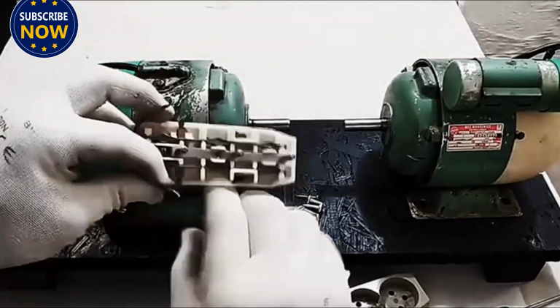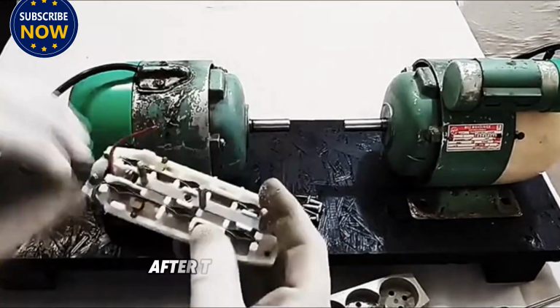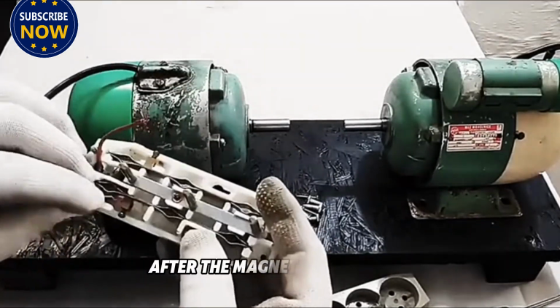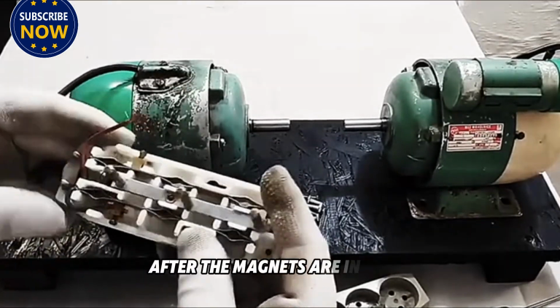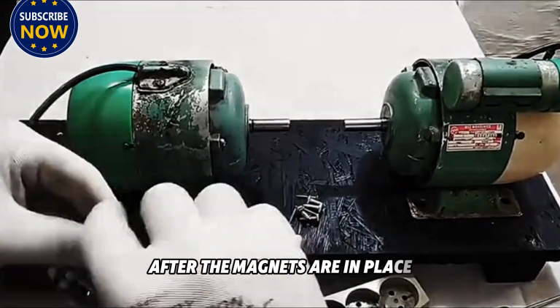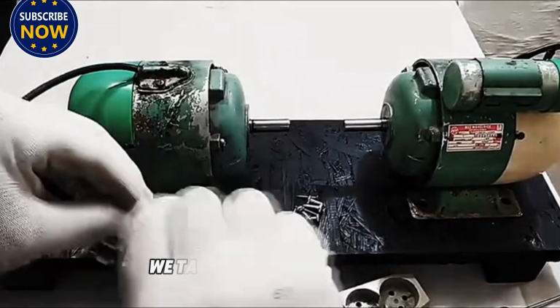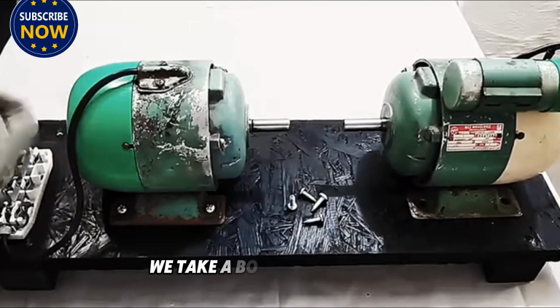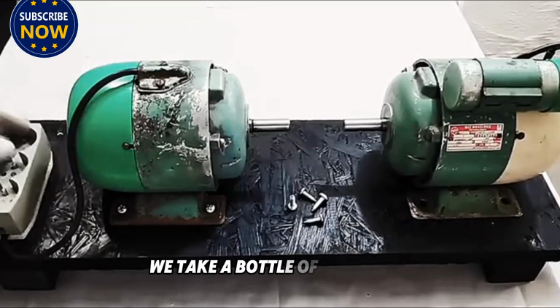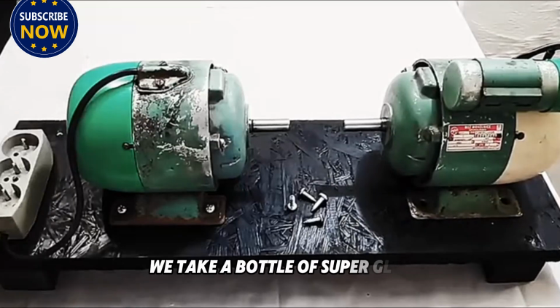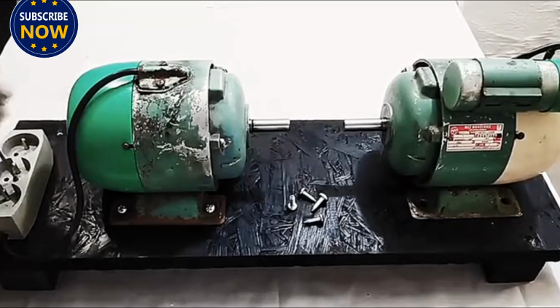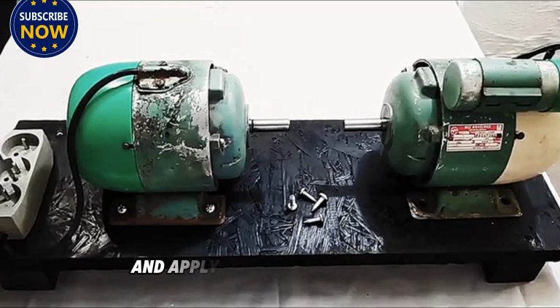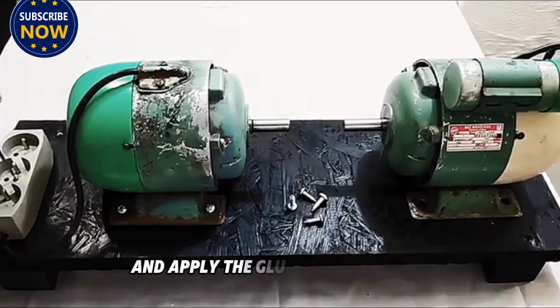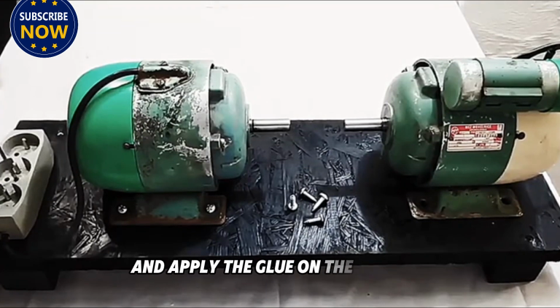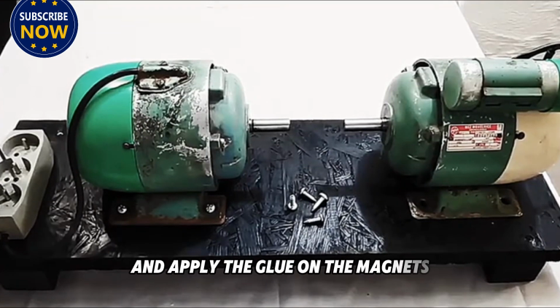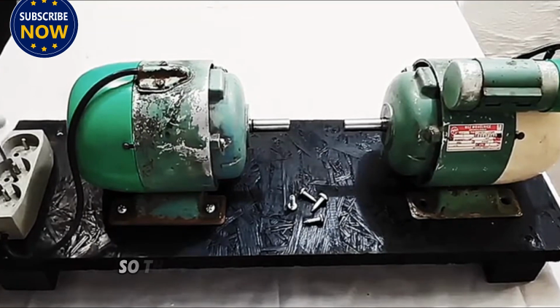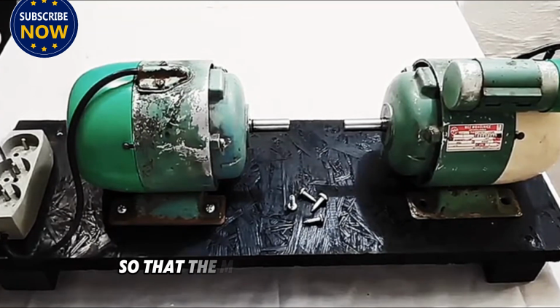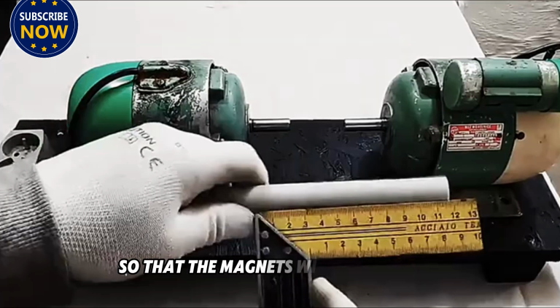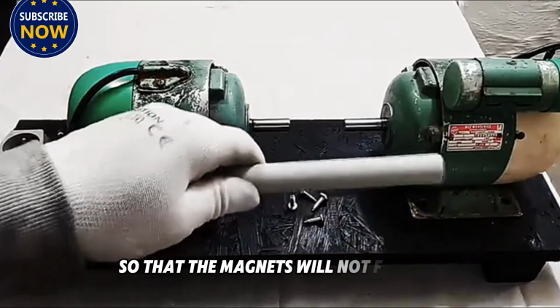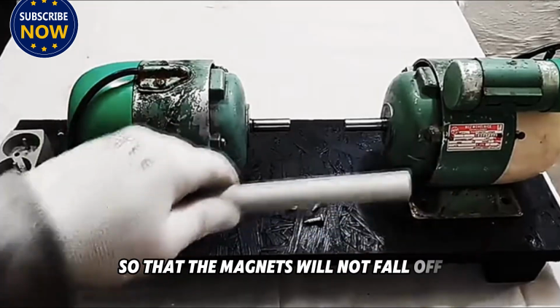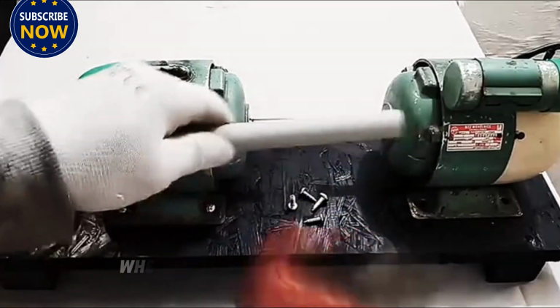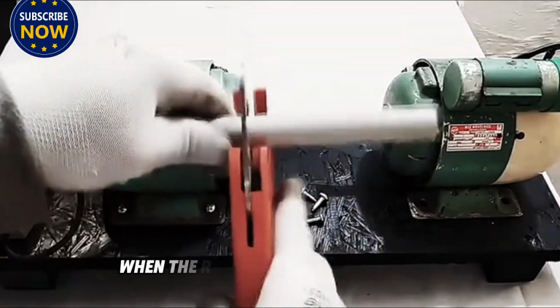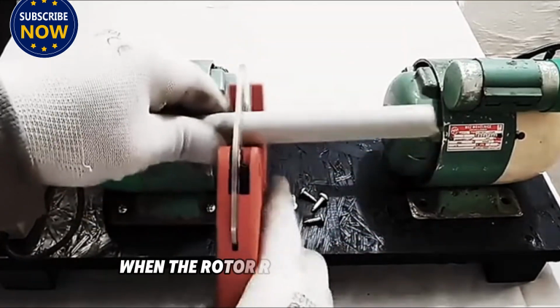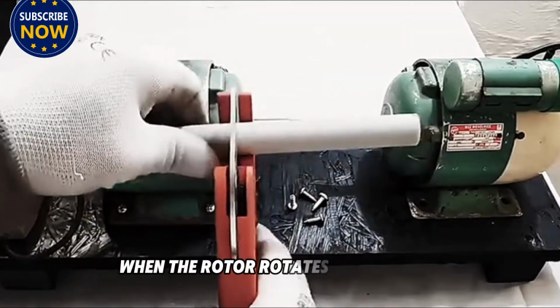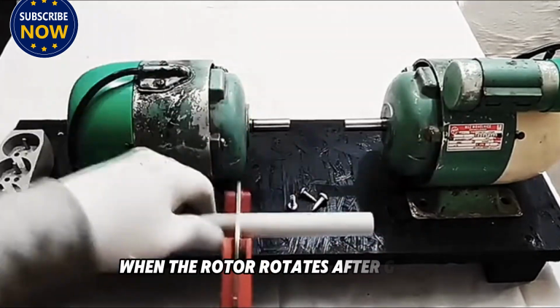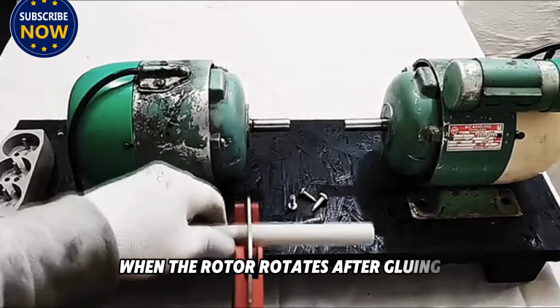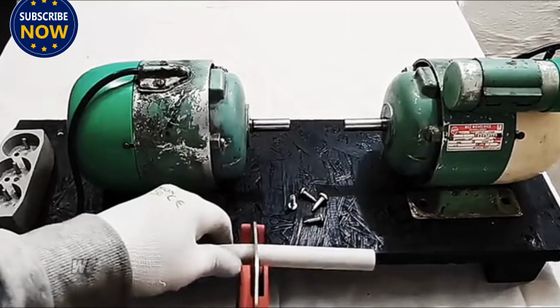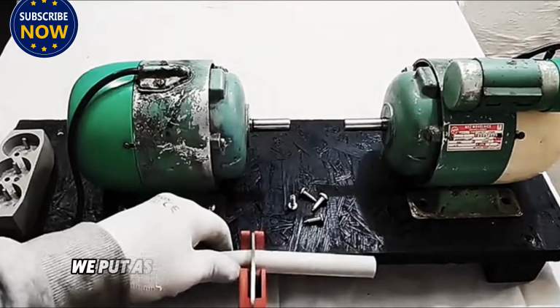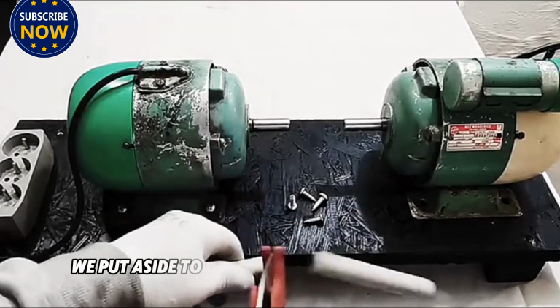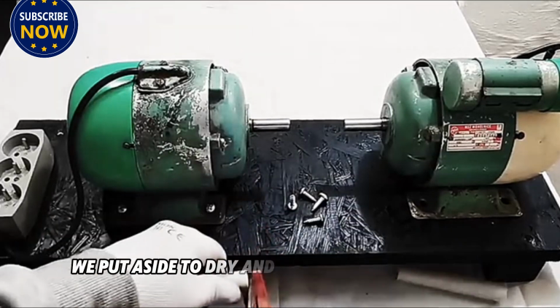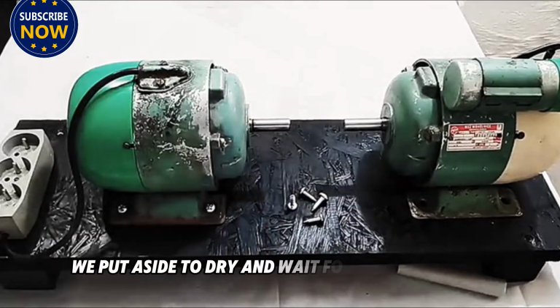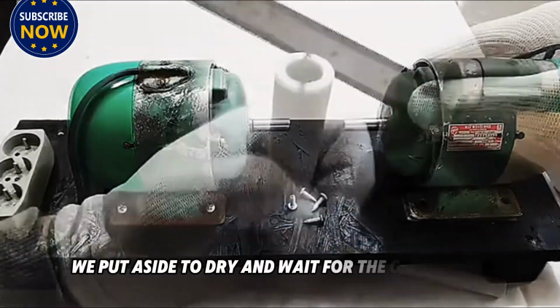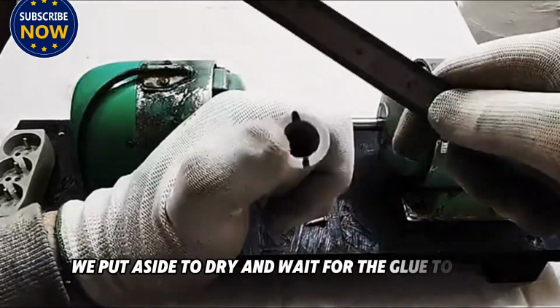After the magnets are in place, we take a bottle of super glue and apply it on the magnets so that the magnets will not fall off when the rotor rotates. After gluing, we set it aside and wait for the glue to dry.